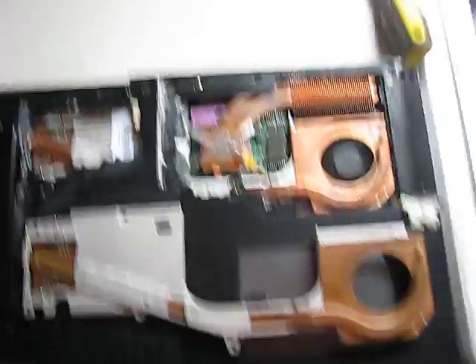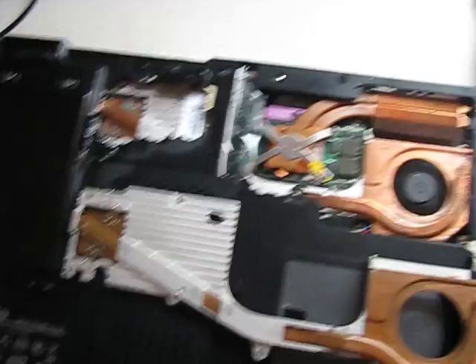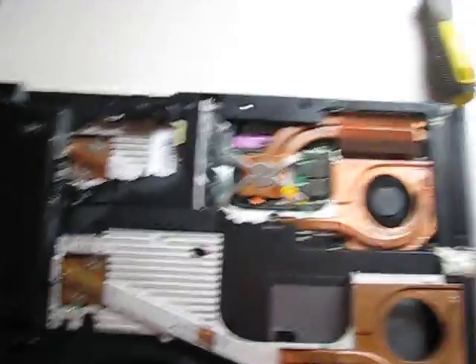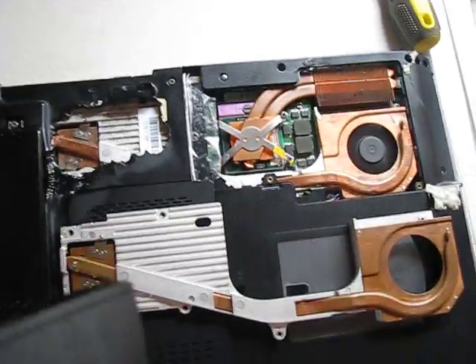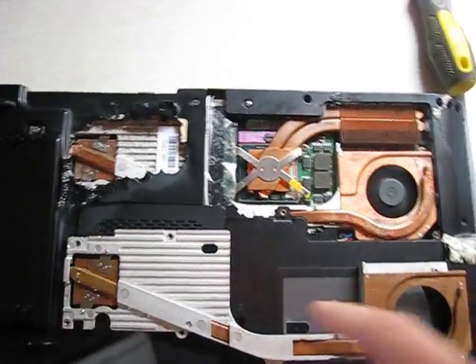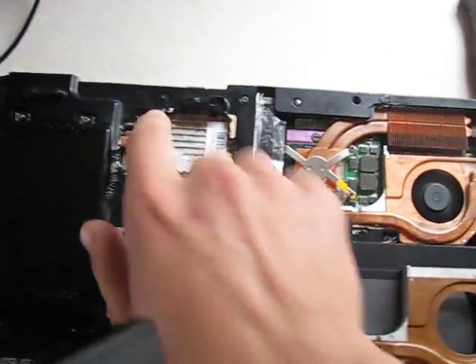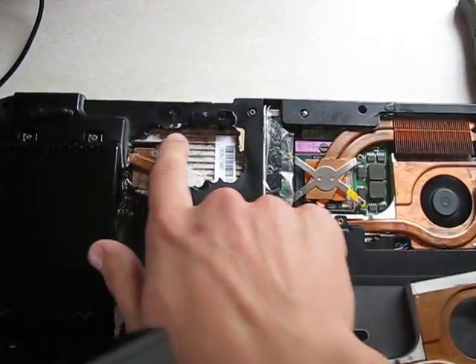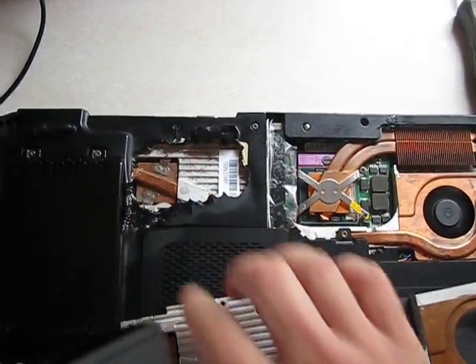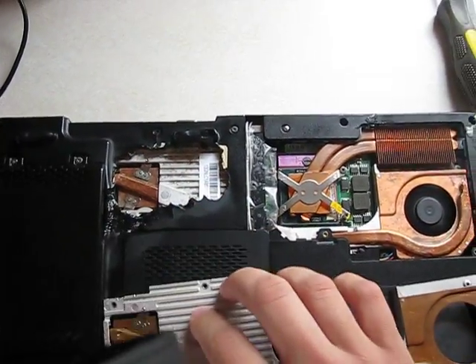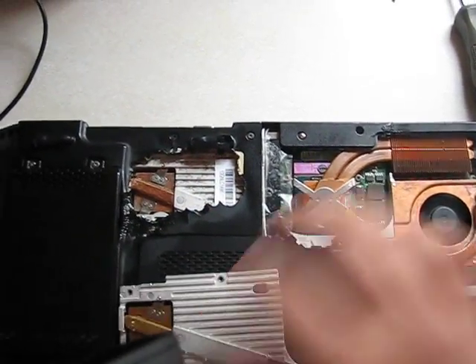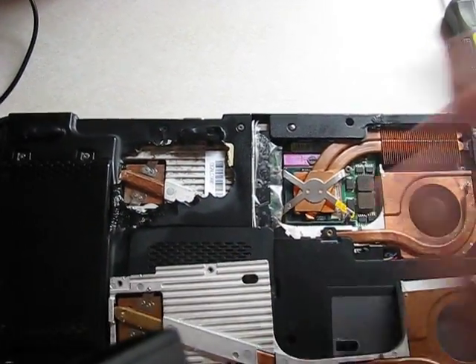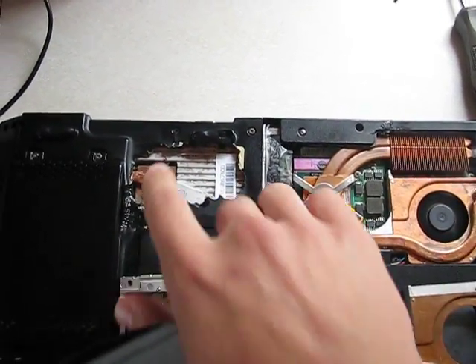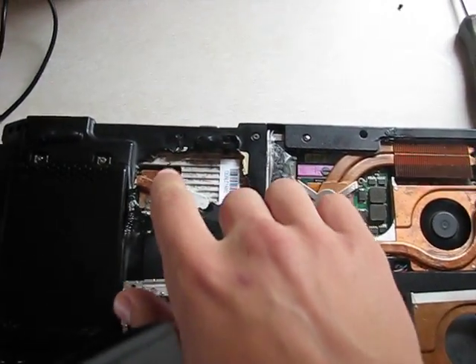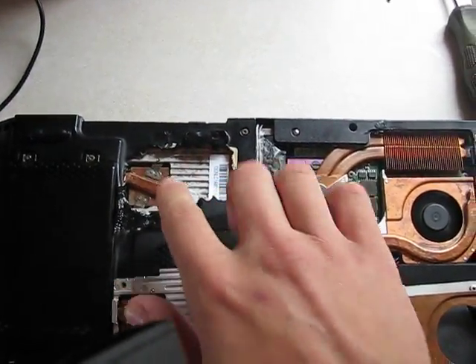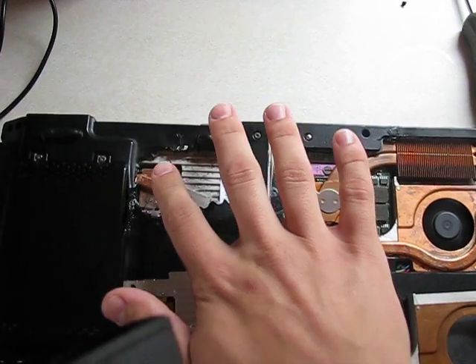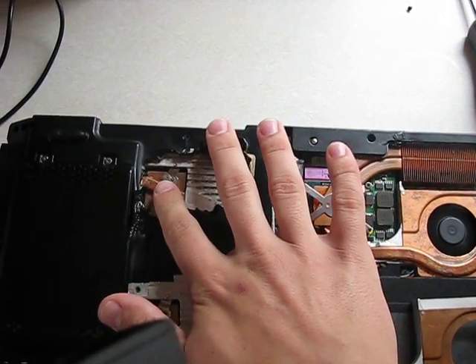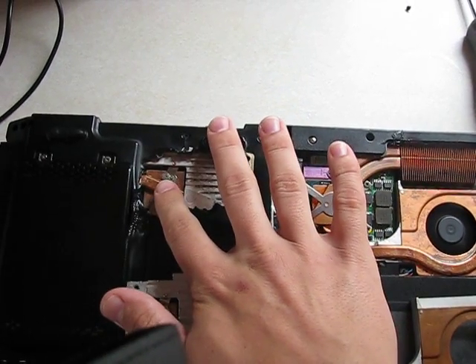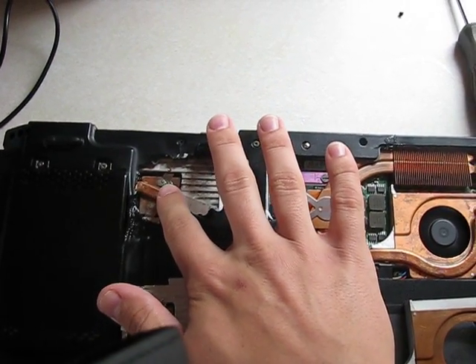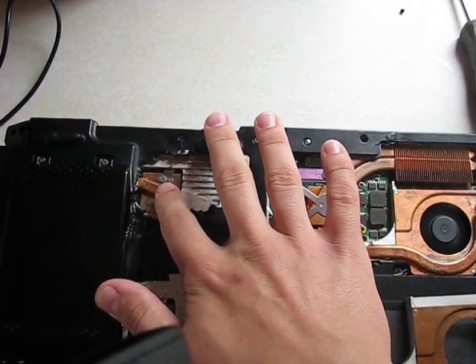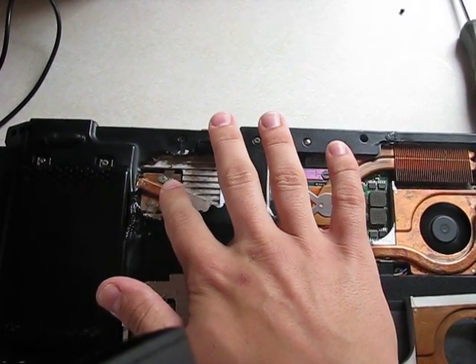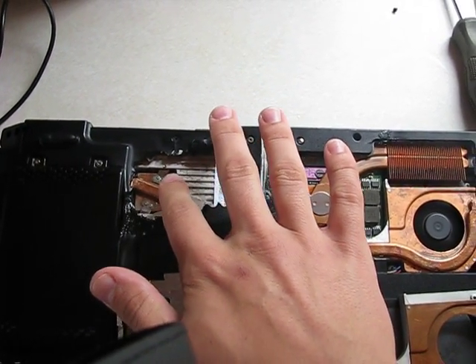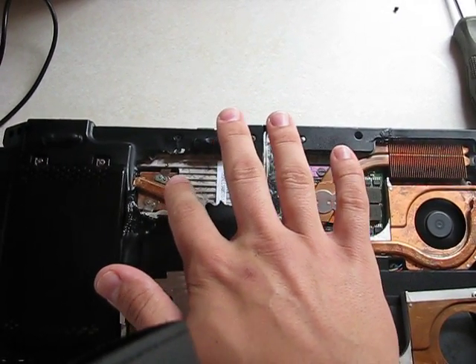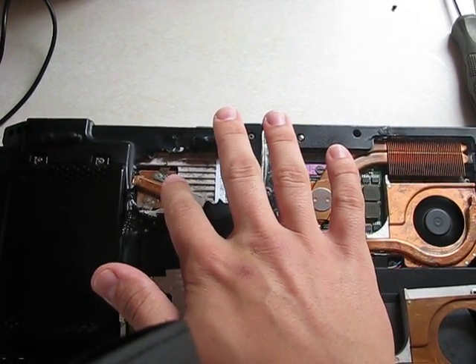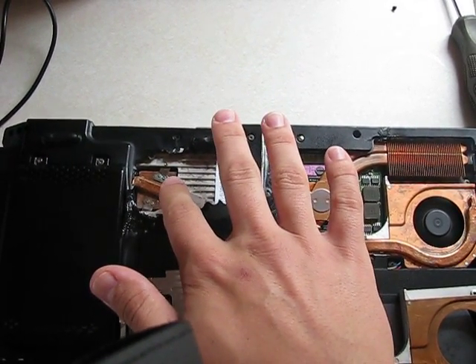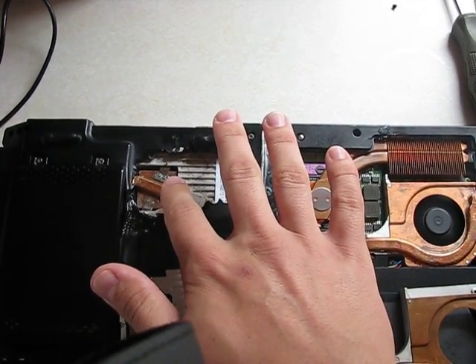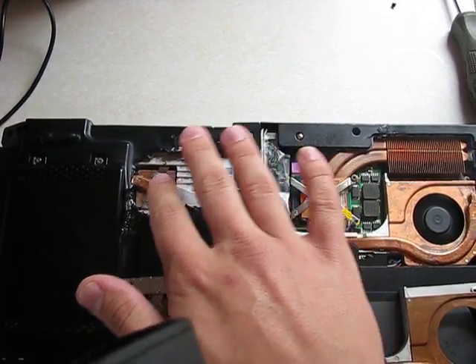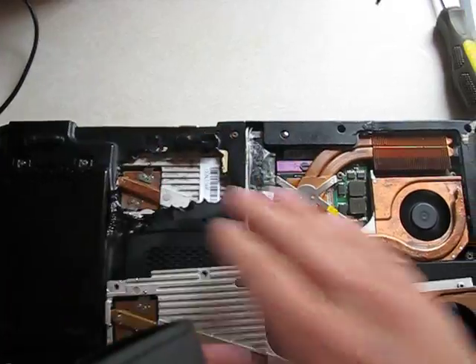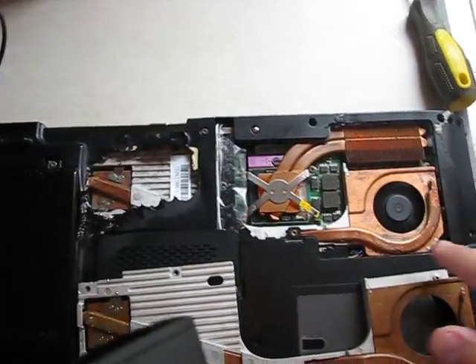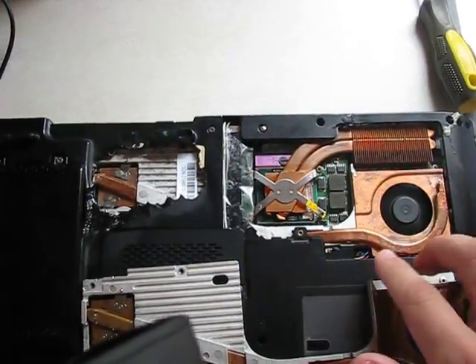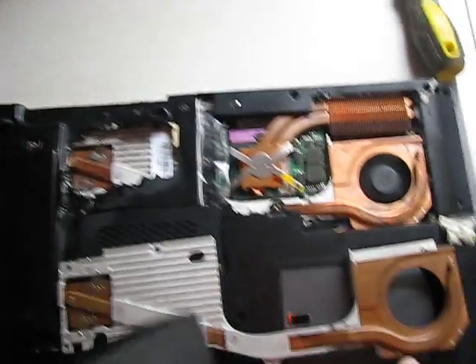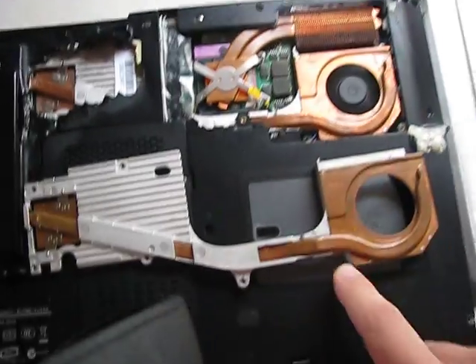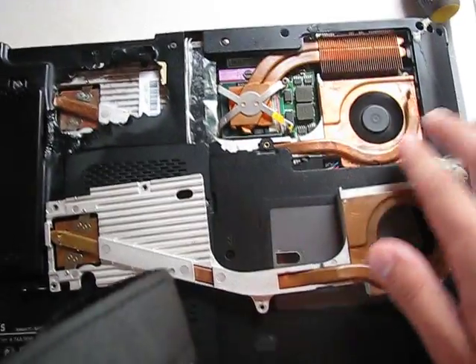I noticed it by making a hole here and putting my finger there. The temperature here was approximately 120°F. Here it was cold.